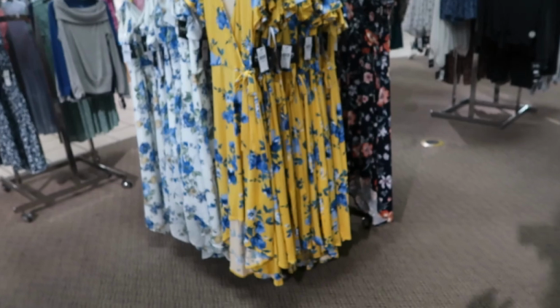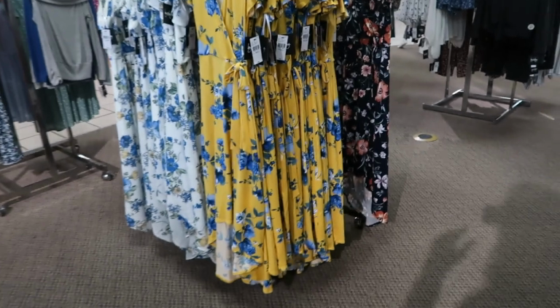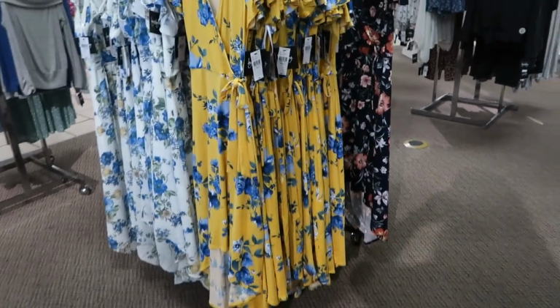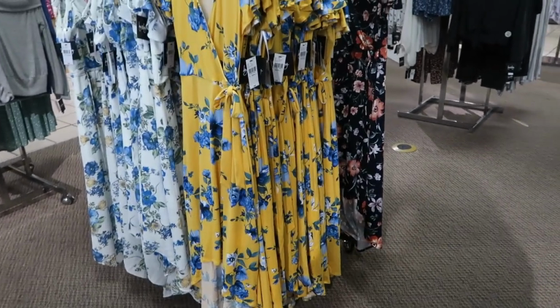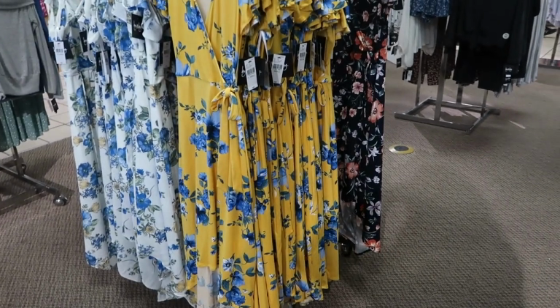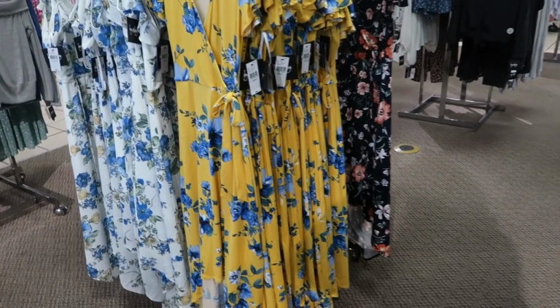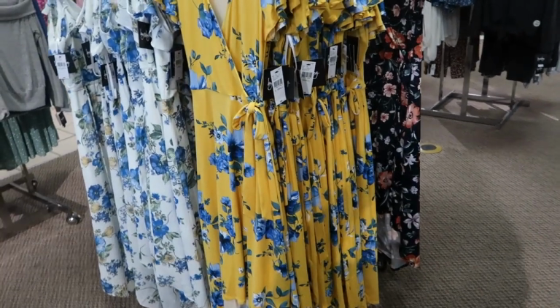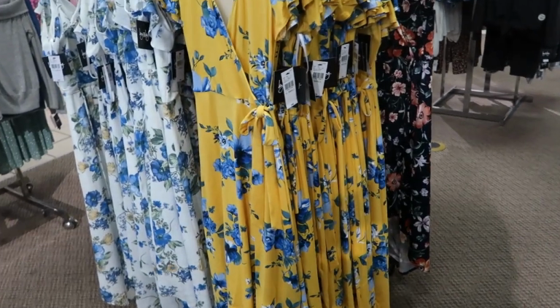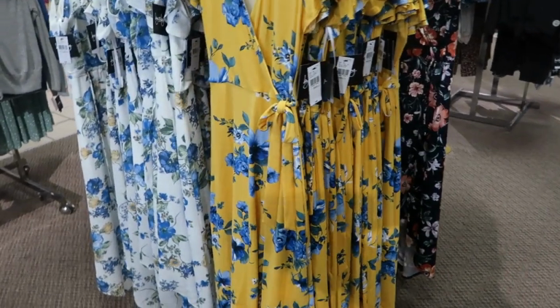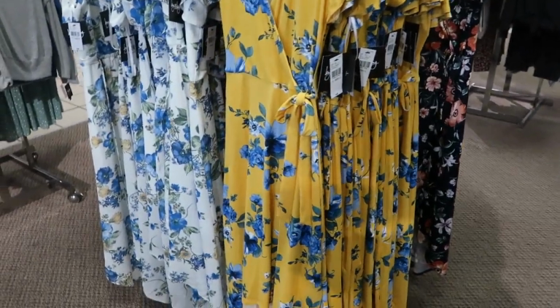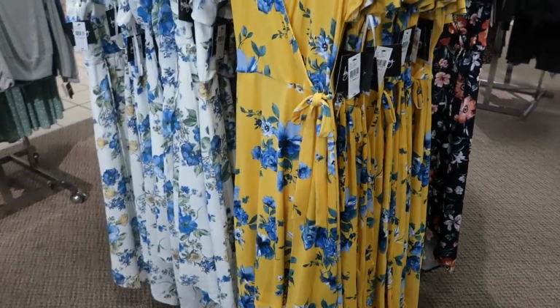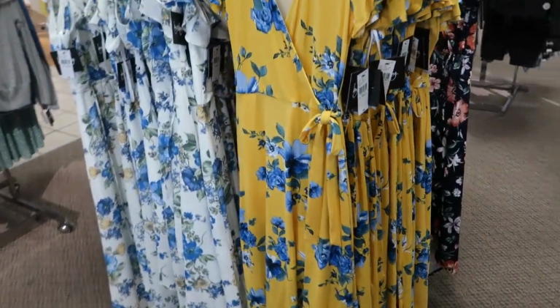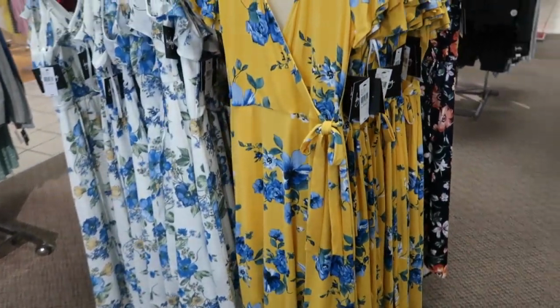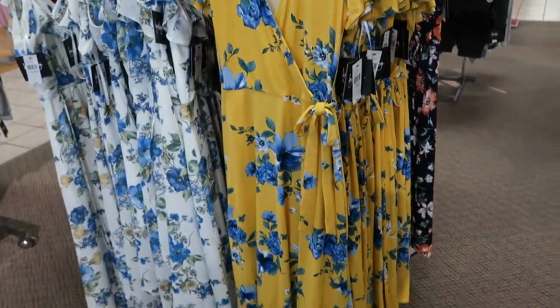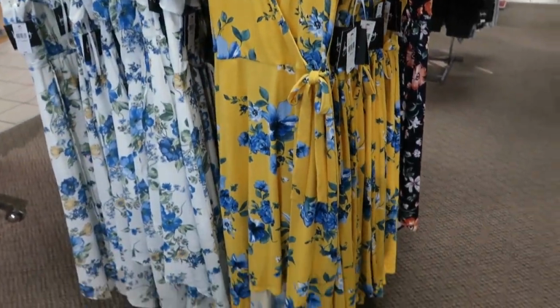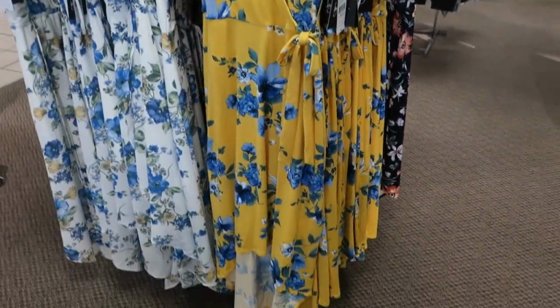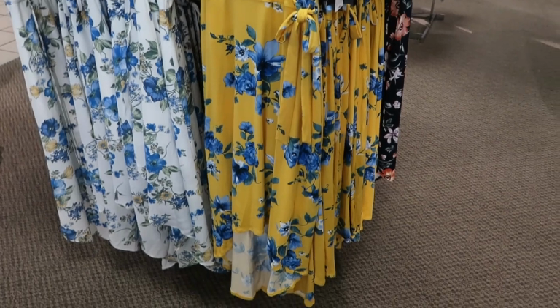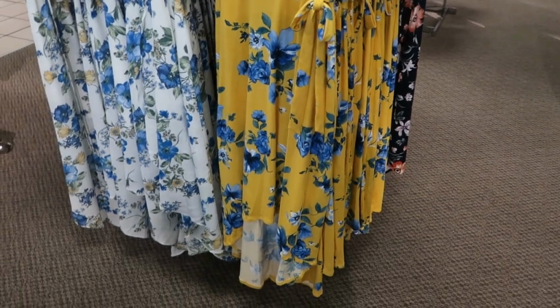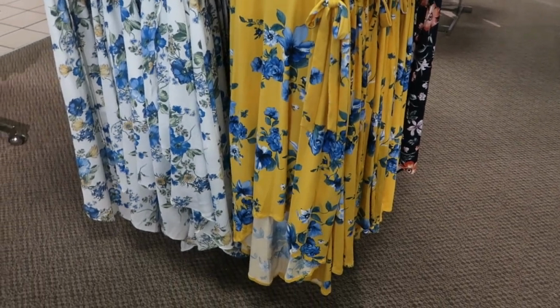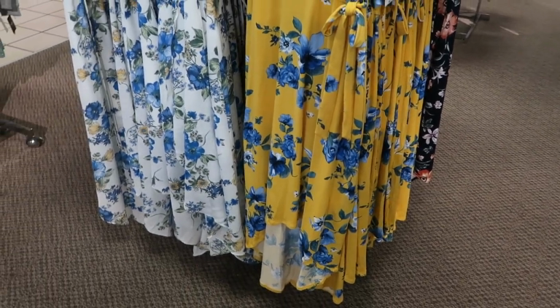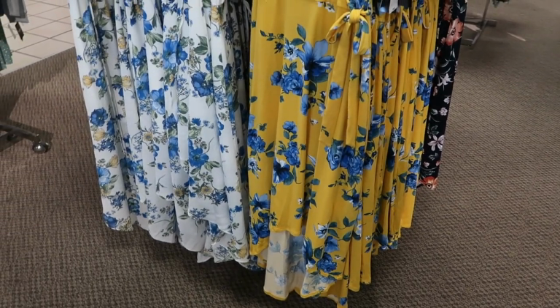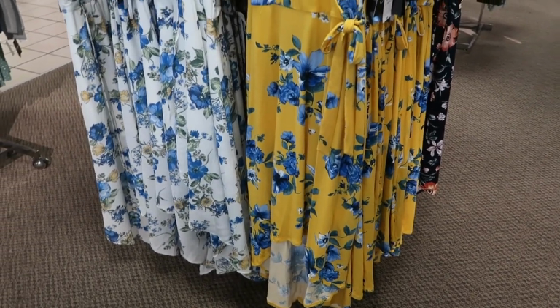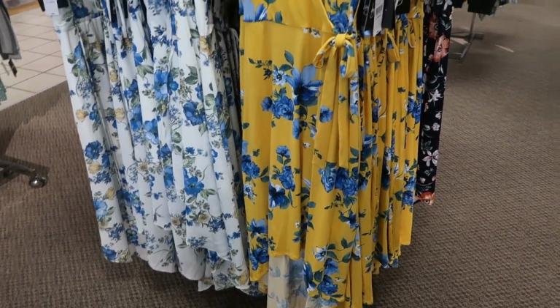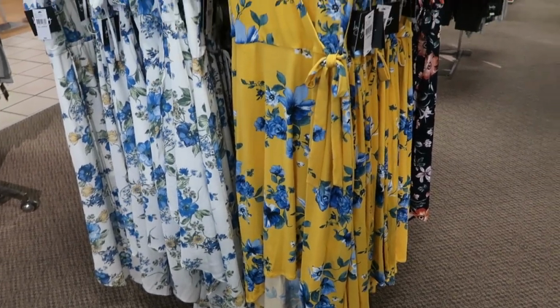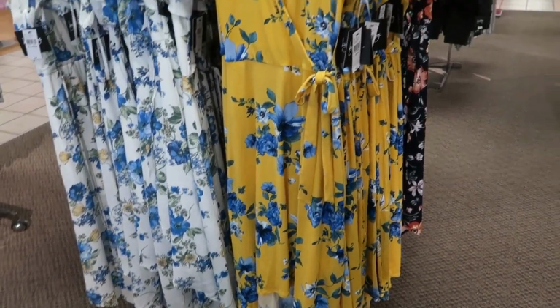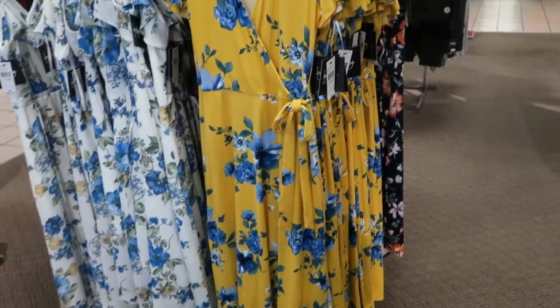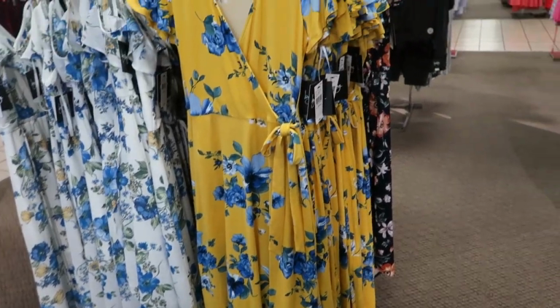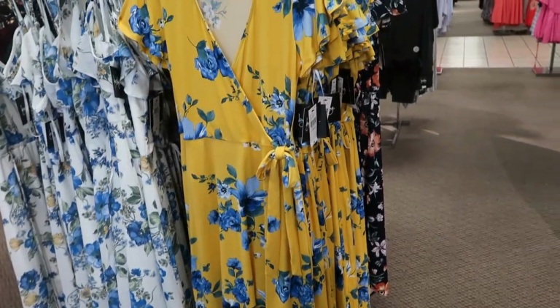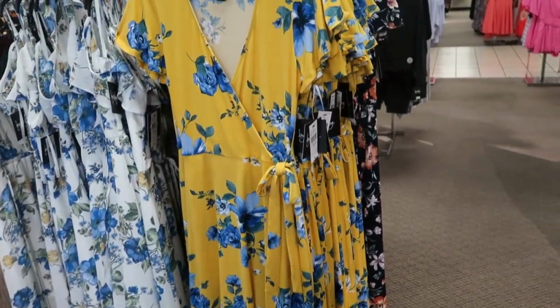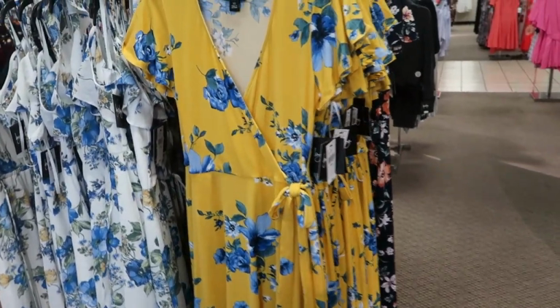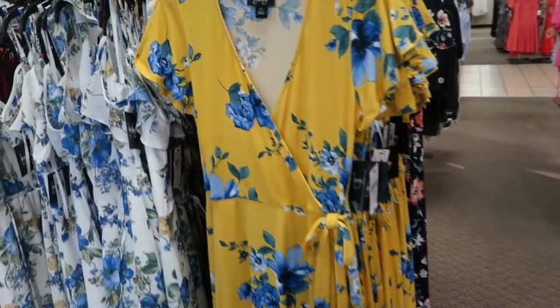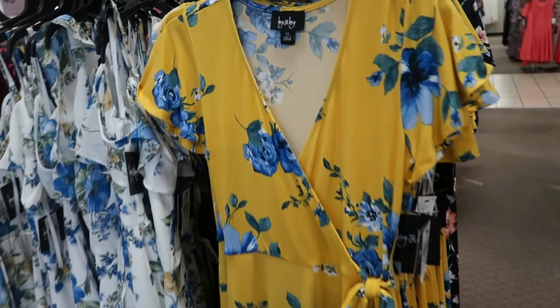Hey guys, welcome back to my channel! Today we're in JCPenney just seeing what's new. If you like these videos make sure you give it a thumbs up, subscribe if you're new, and let's go shopping.